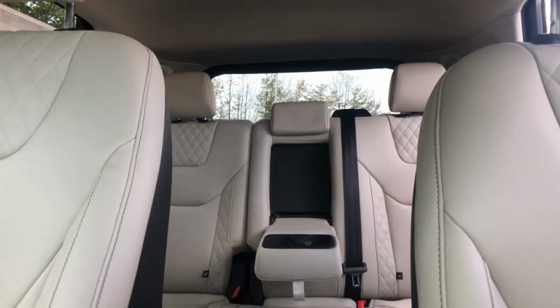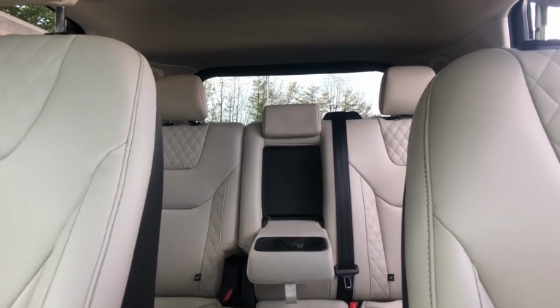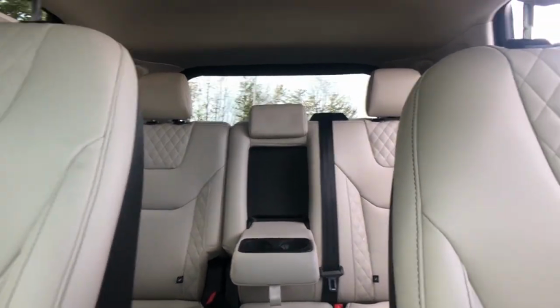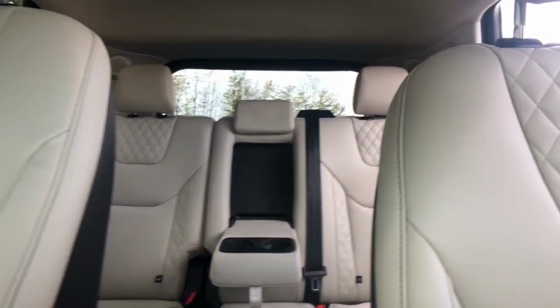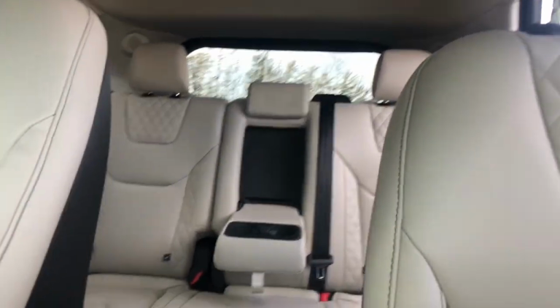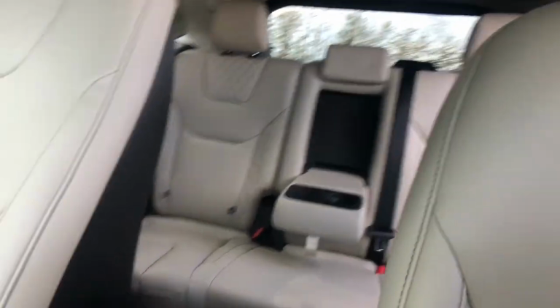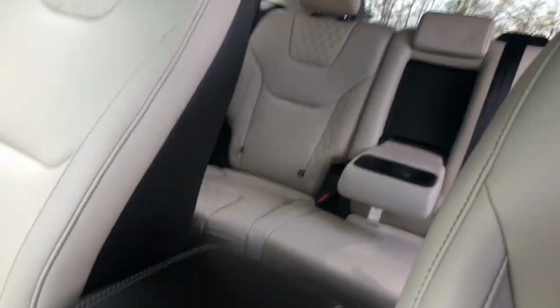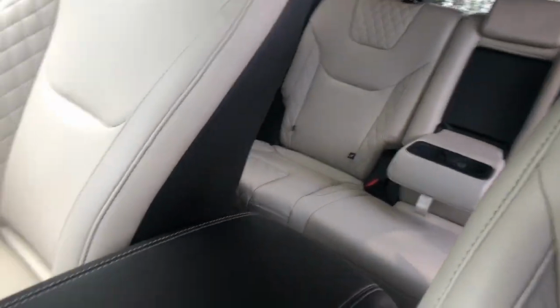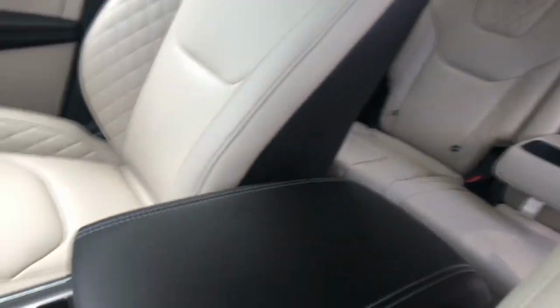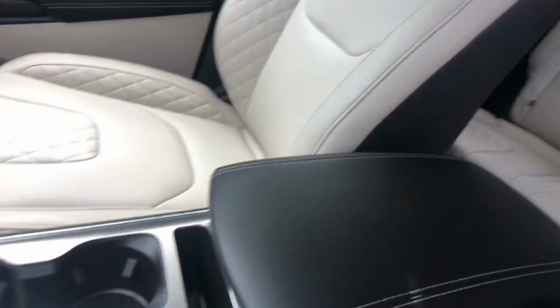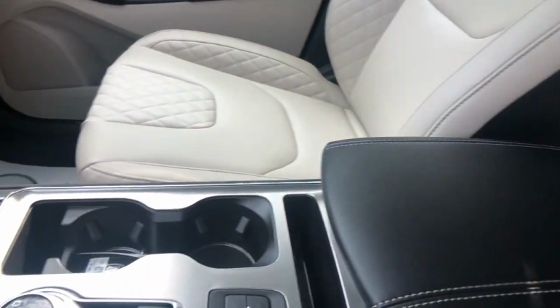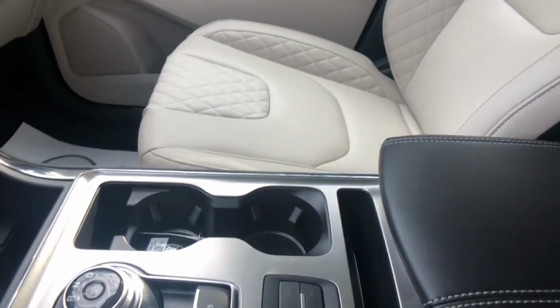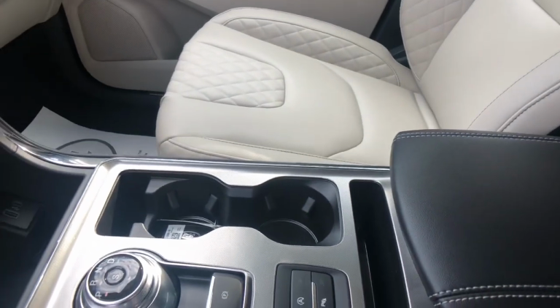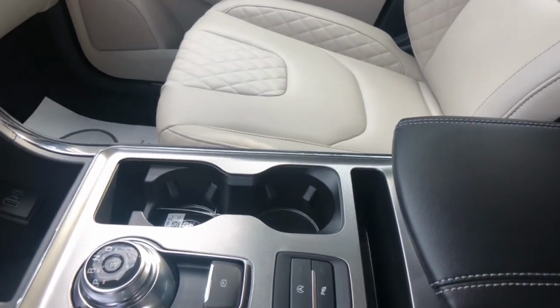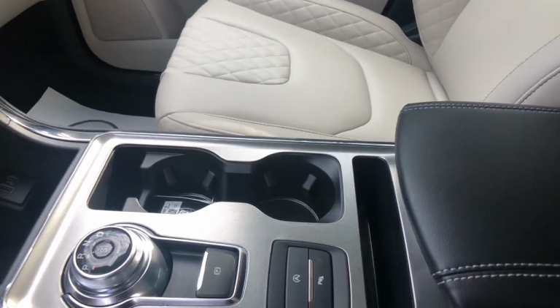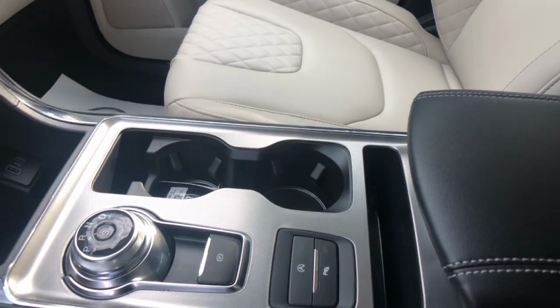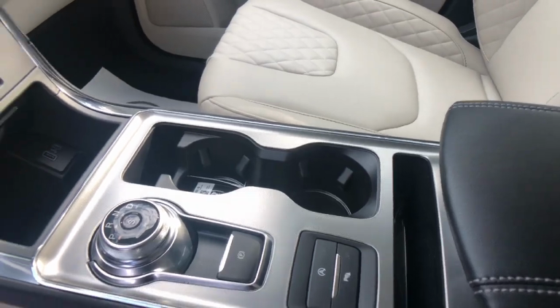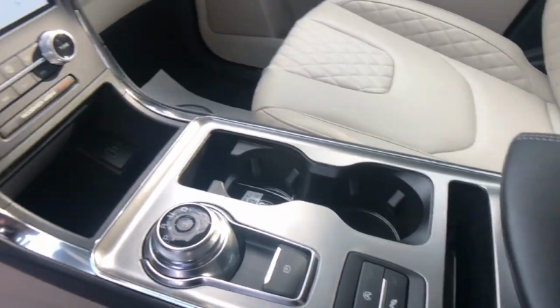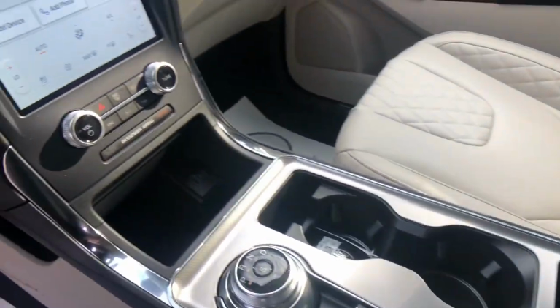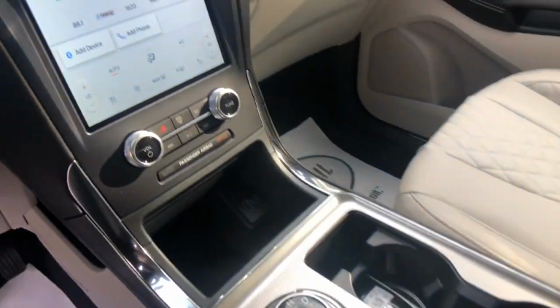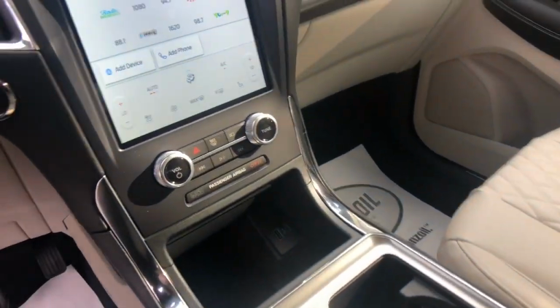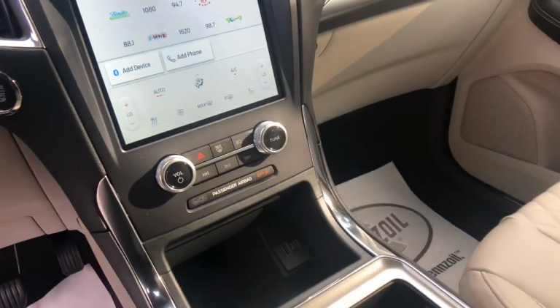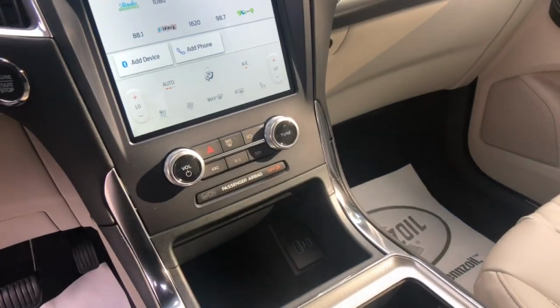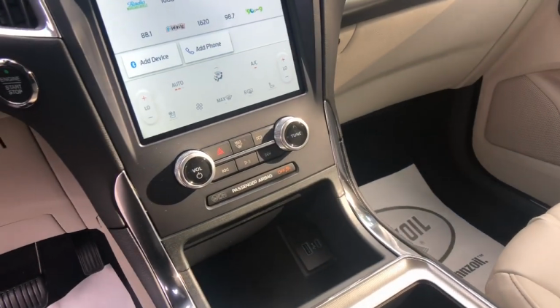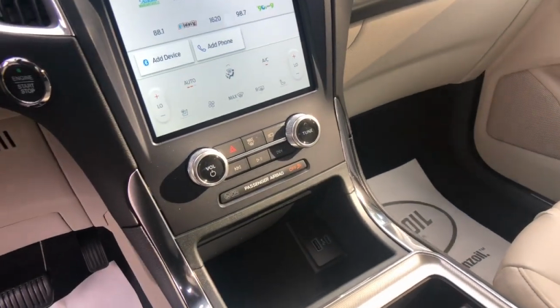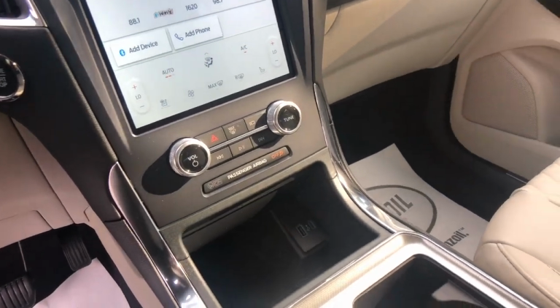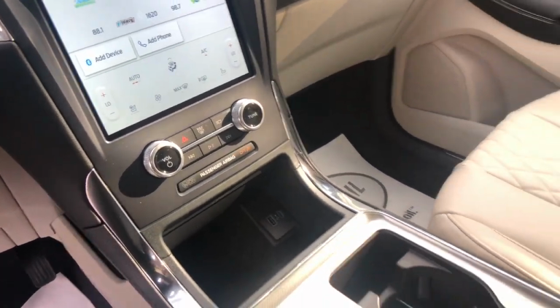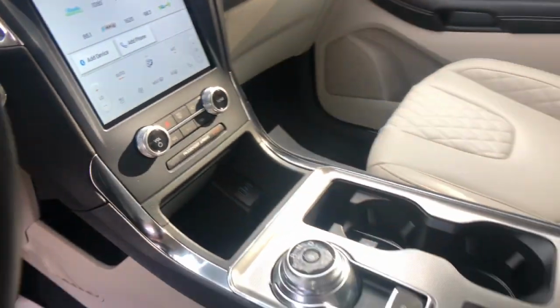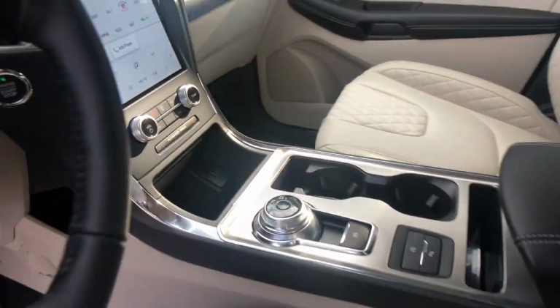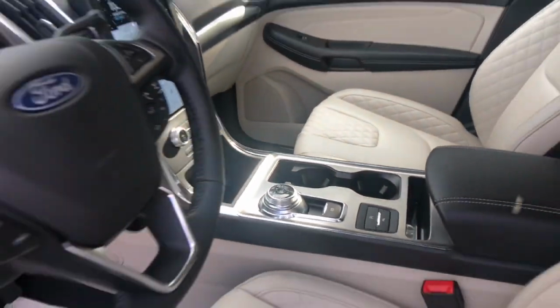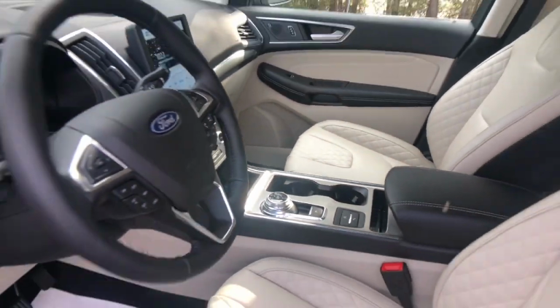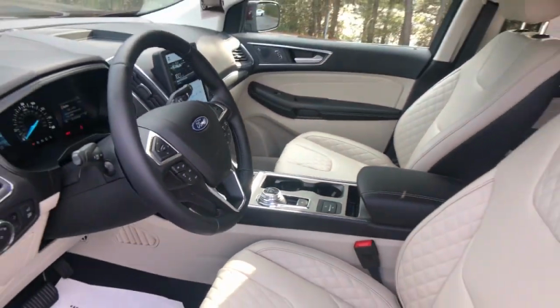Feel relaxed and confident when you're behind the wheel of the Edge. Treat yourself to a test drive today. Our friendly staff will give you an outstanding customer experience.